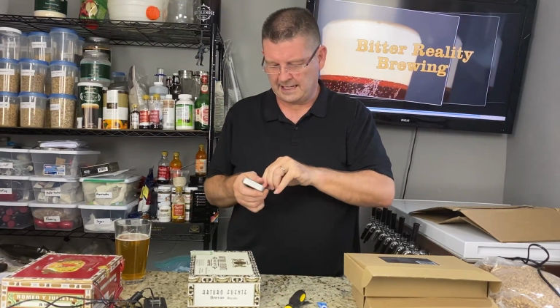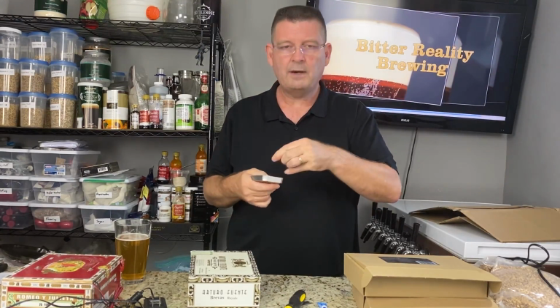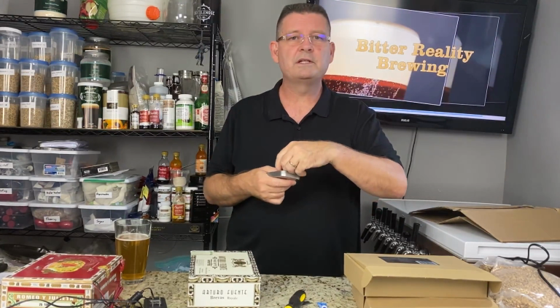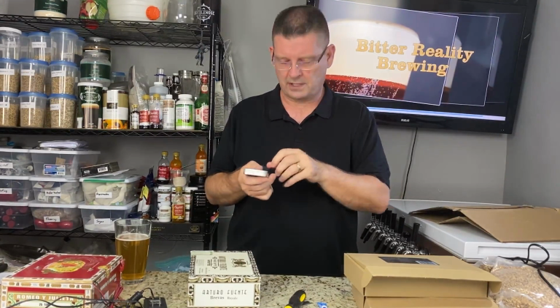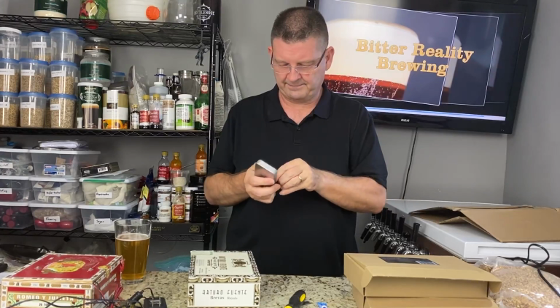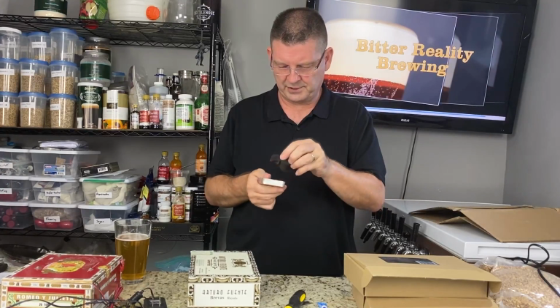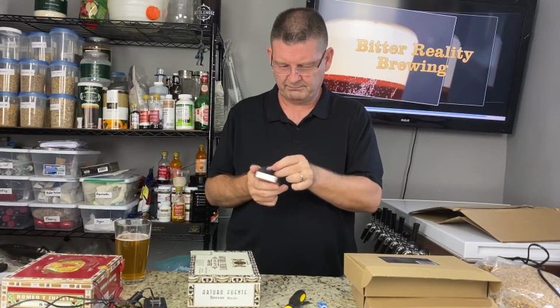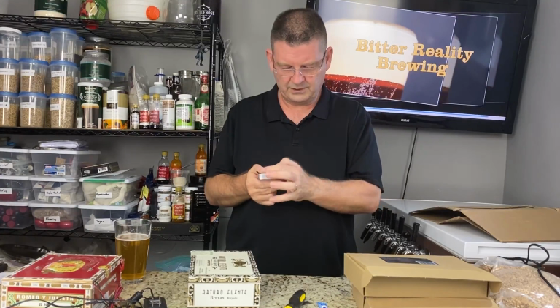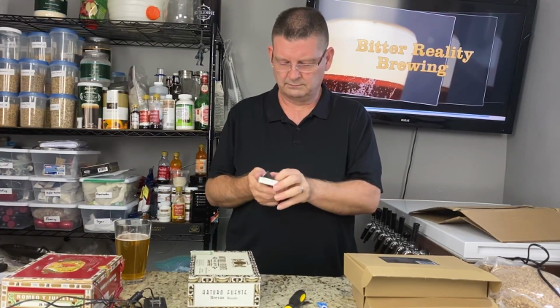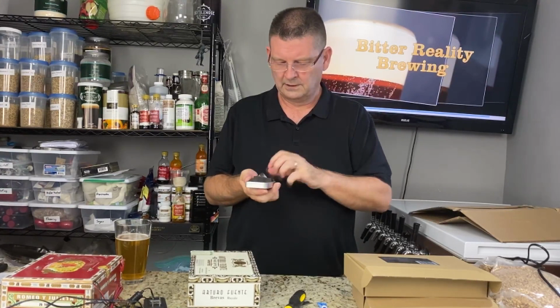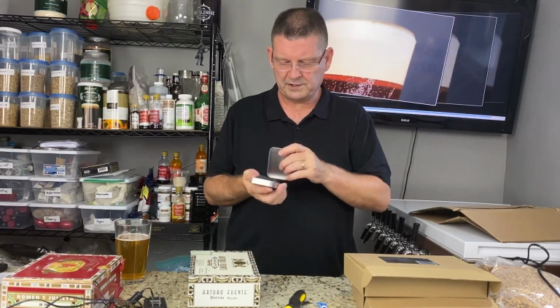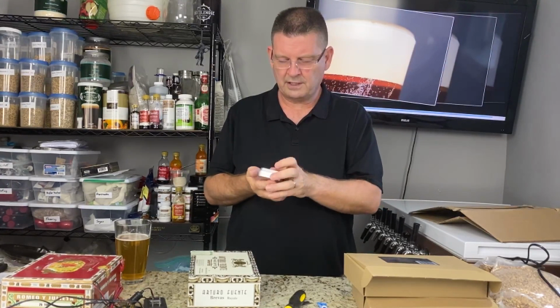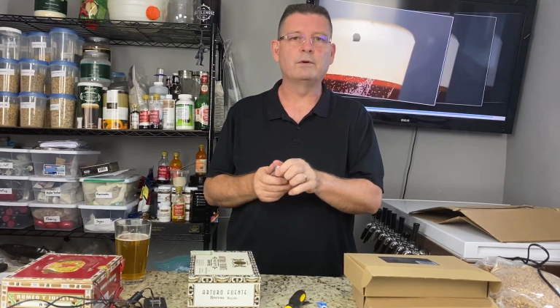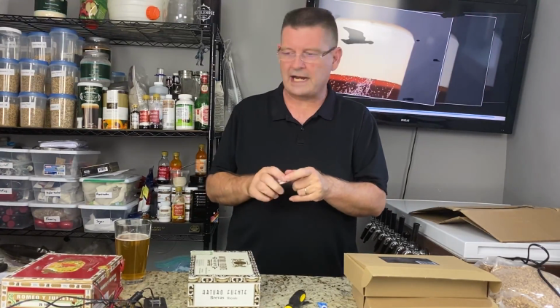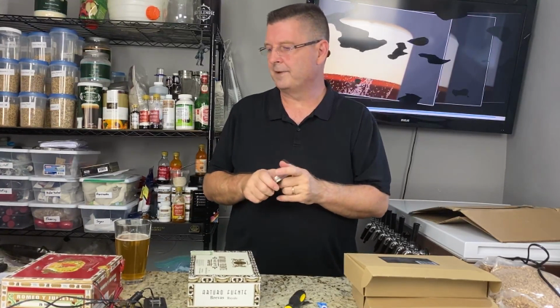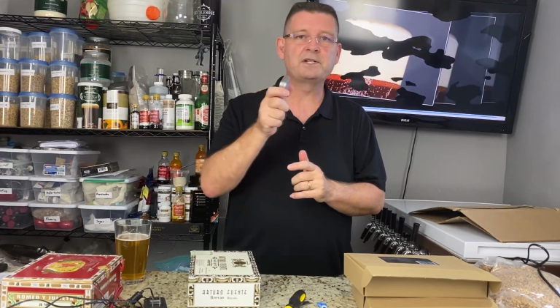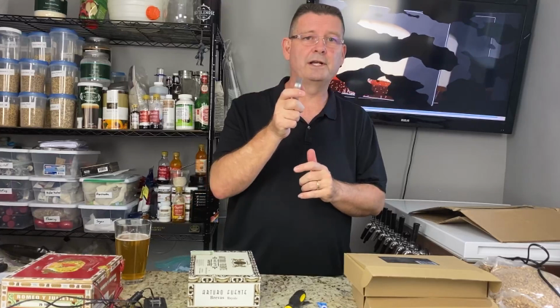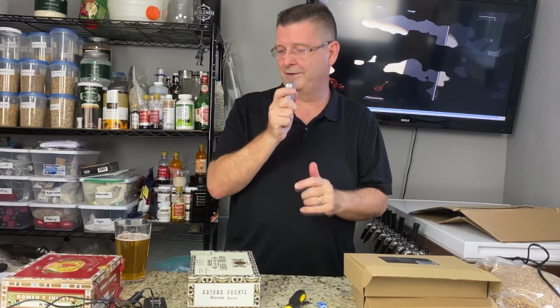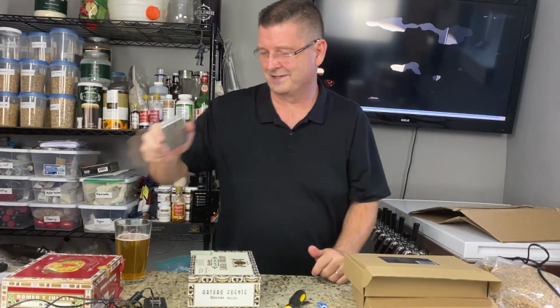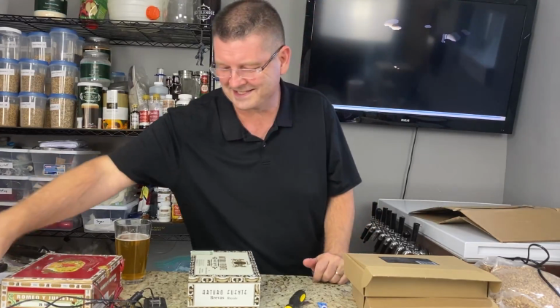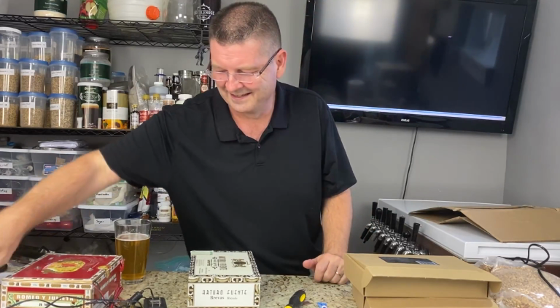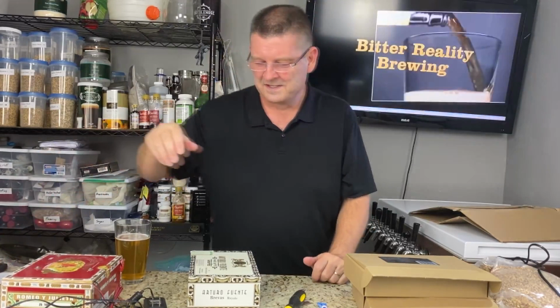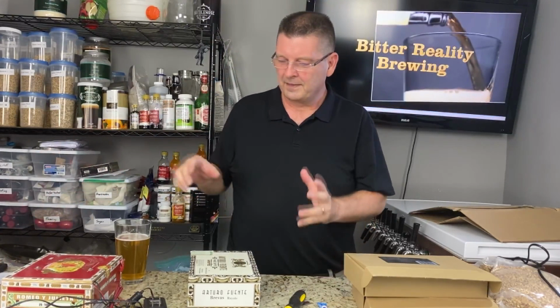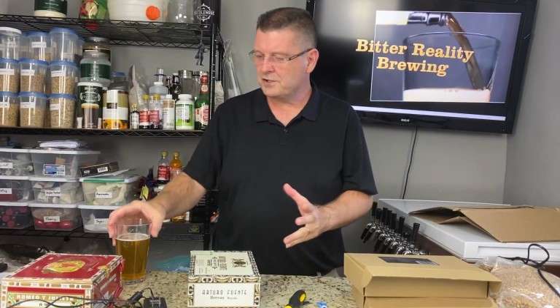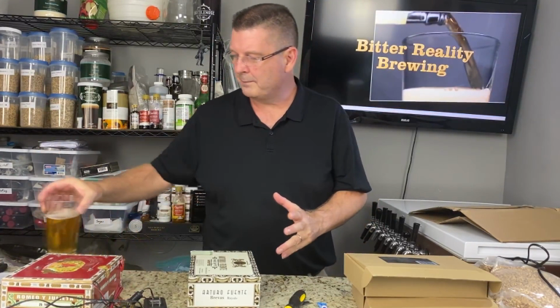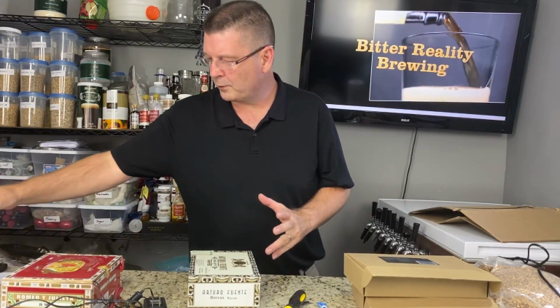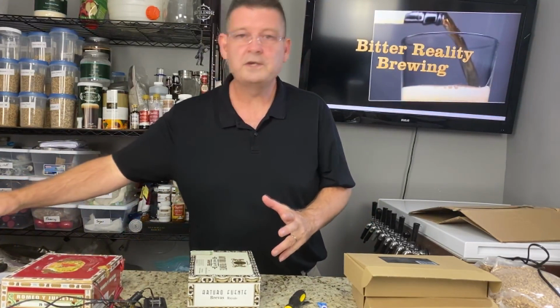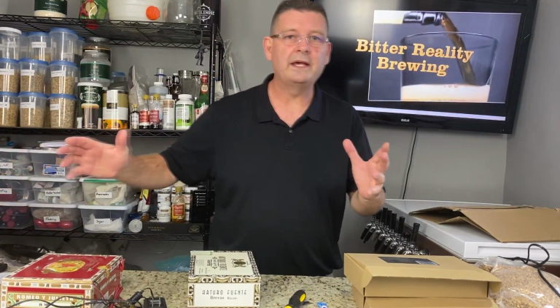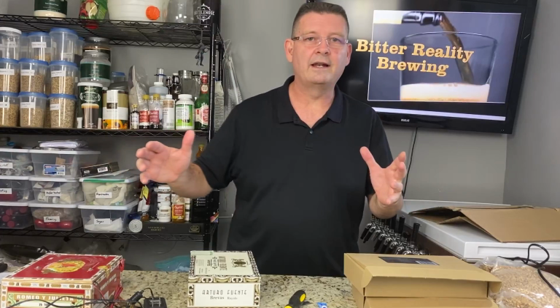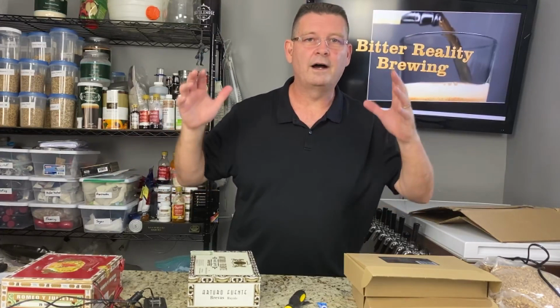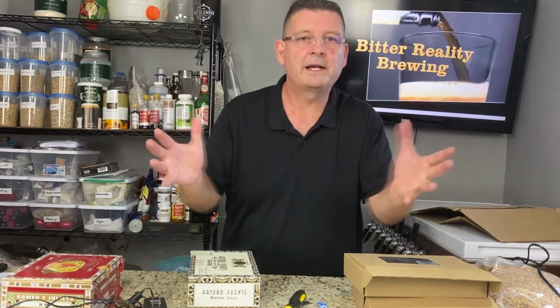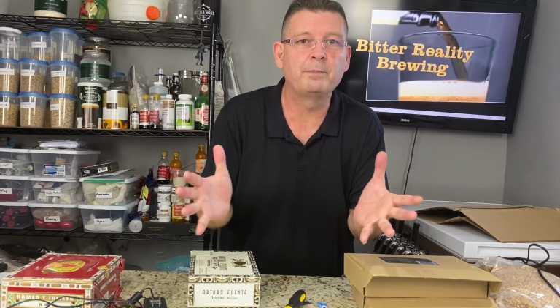Do not put these near electronics — I promise you, do not. They're very strong and they will jack it up, especially screens or video screens. So let me show you what most people will tell you on the internet on how to make a stir plate.